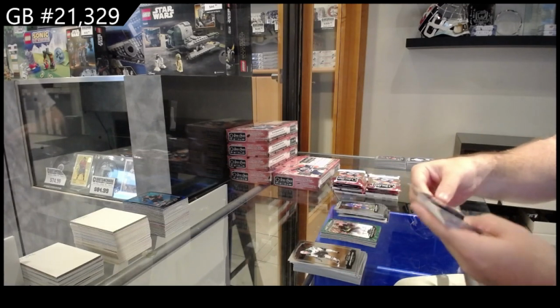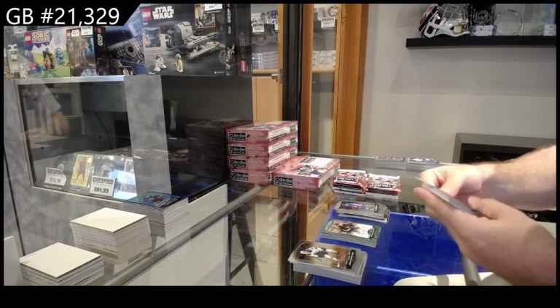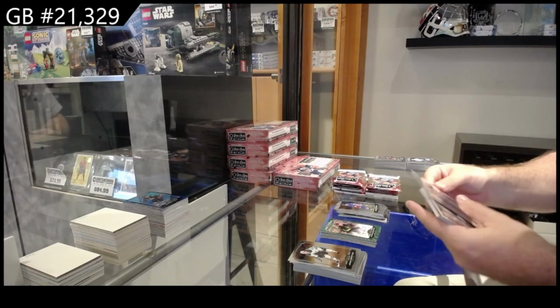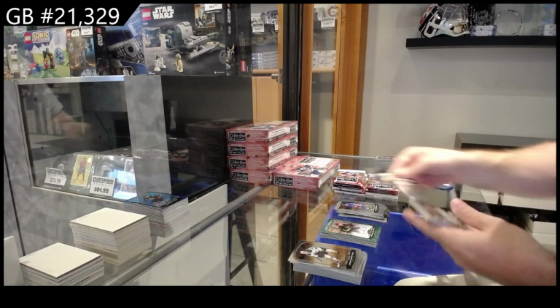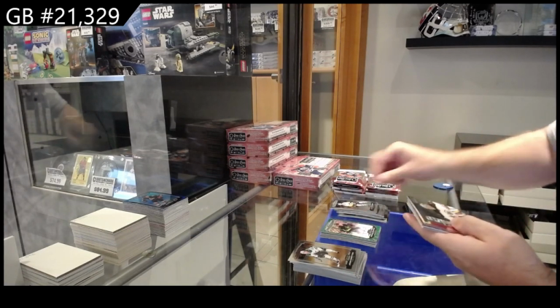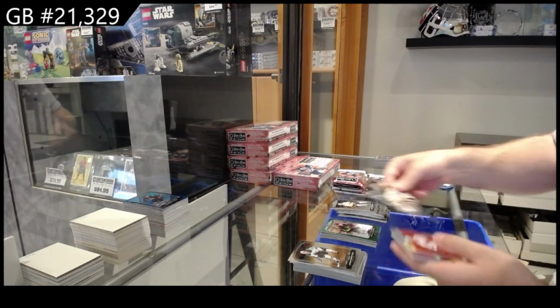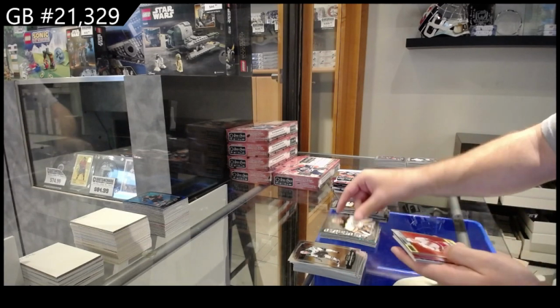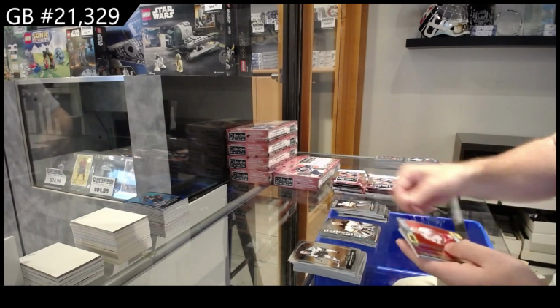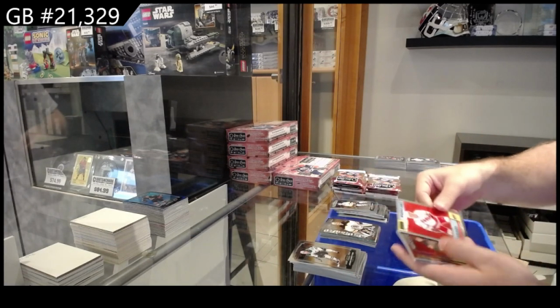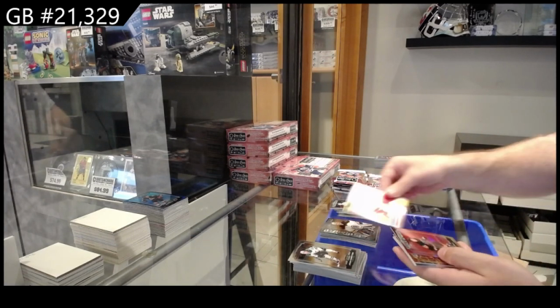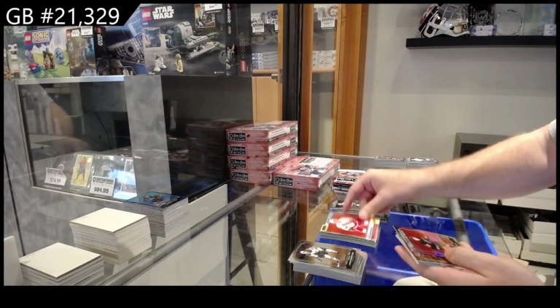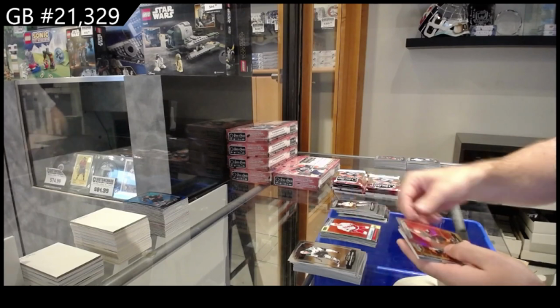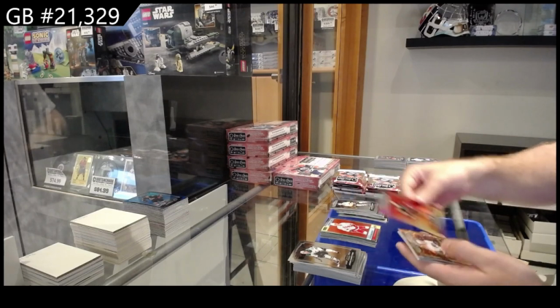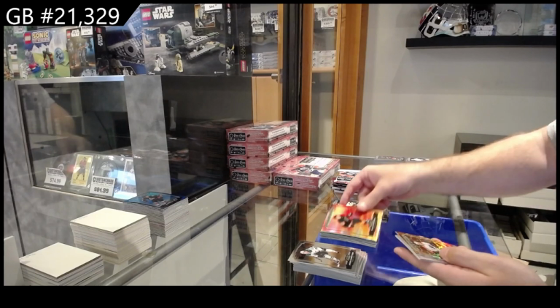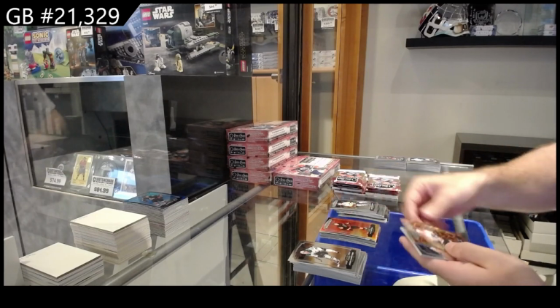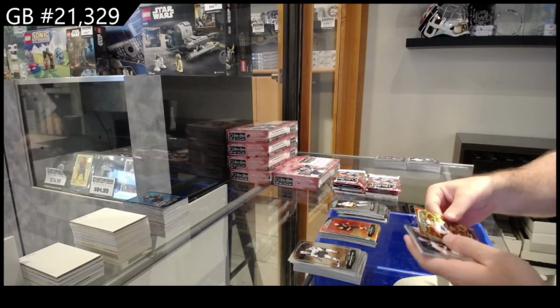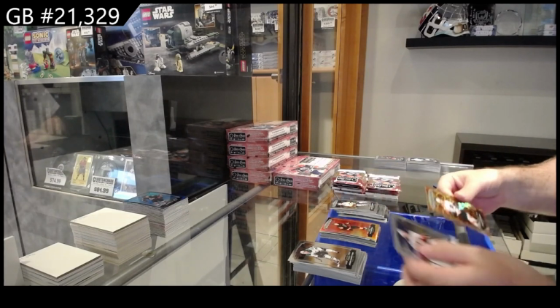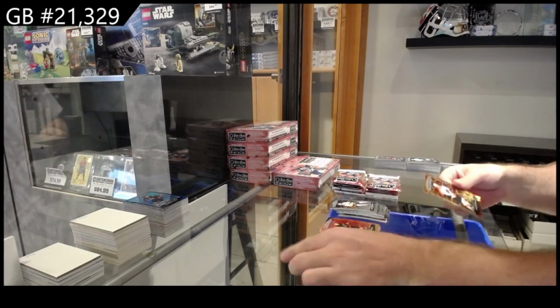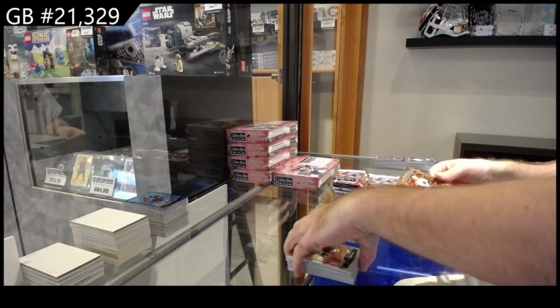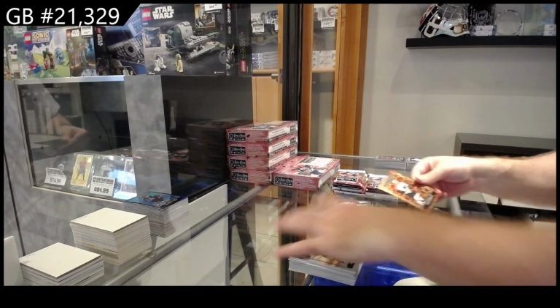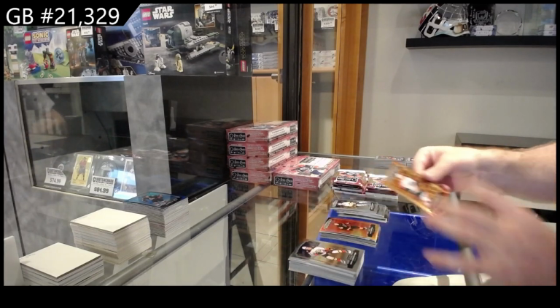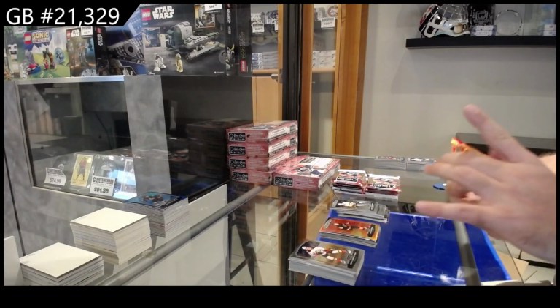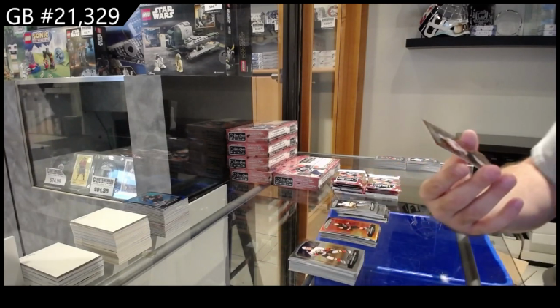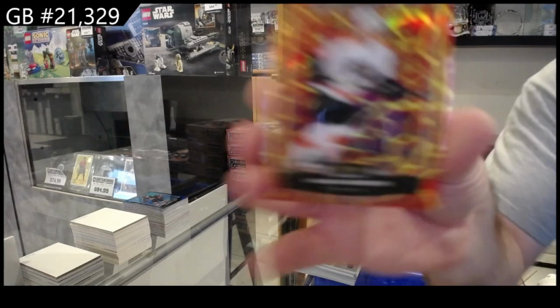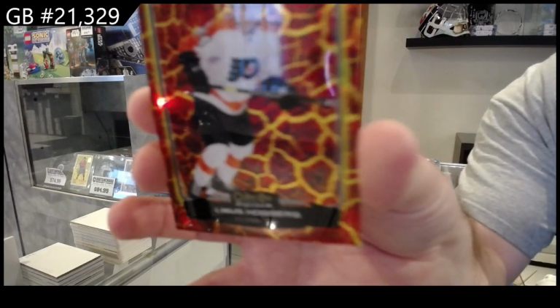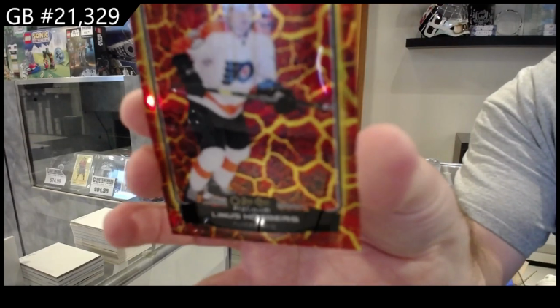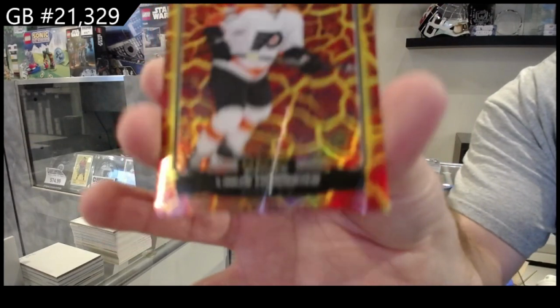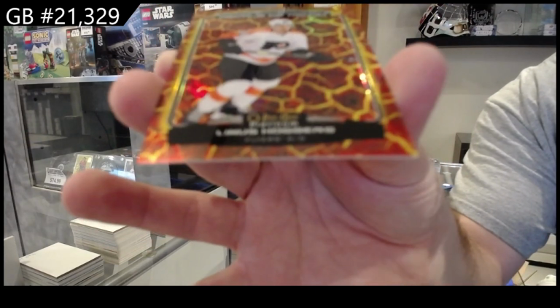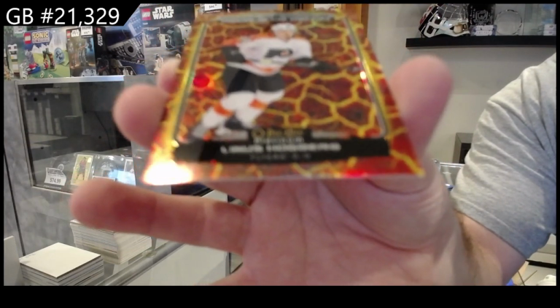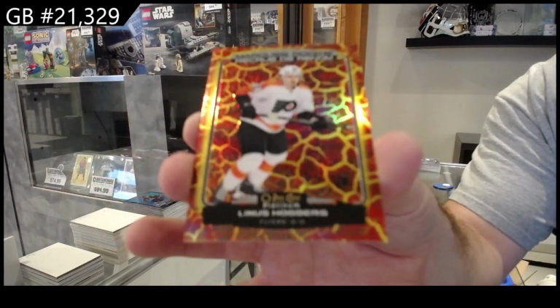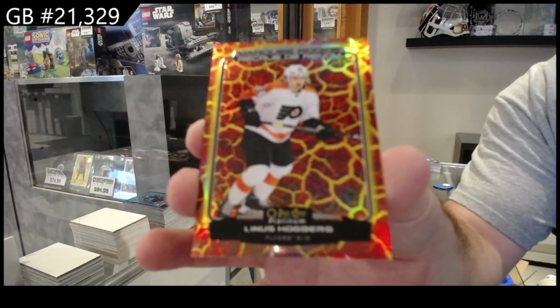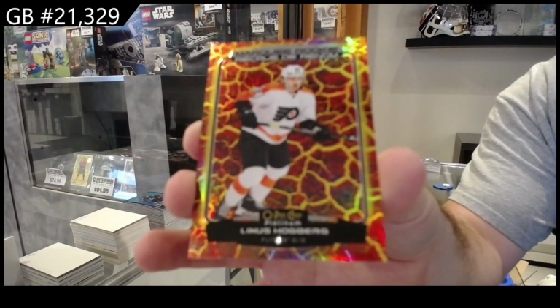We've got a Galvanized of Swayman for Boston, Retro Svechnikov for Carolina, Marquee Rookie Sunset of Lecell, and a Marquee Rookie of Hogberg 499 for Philly.